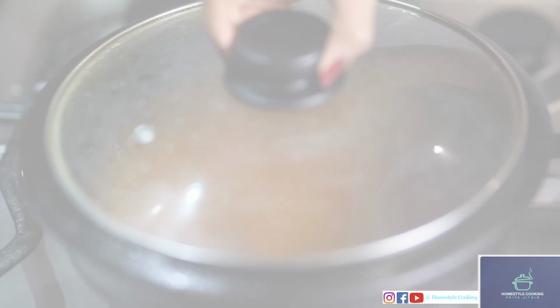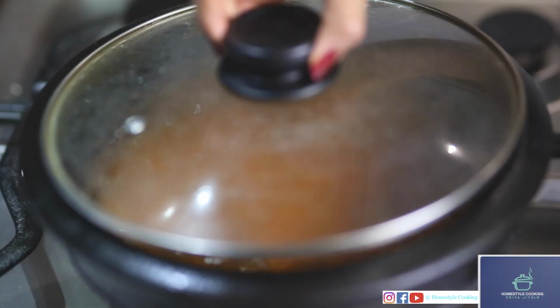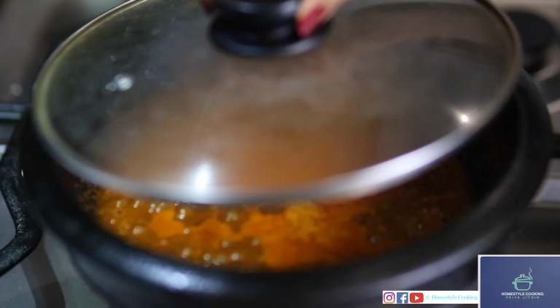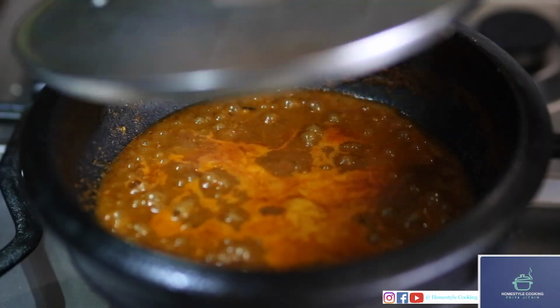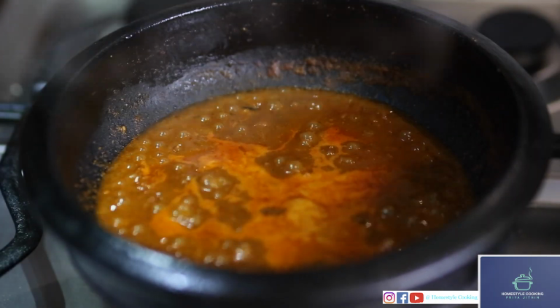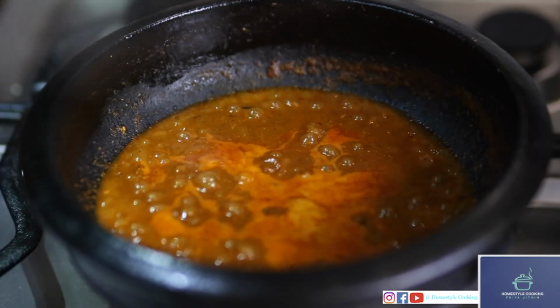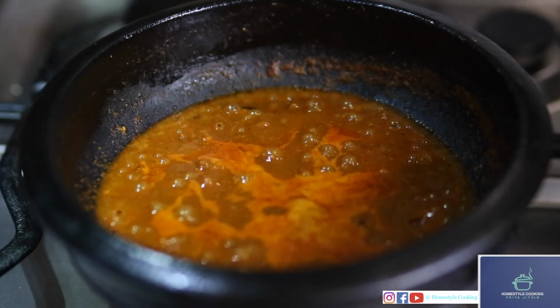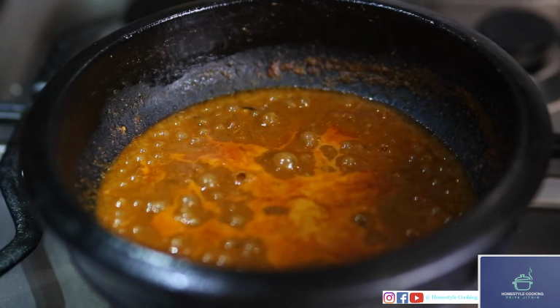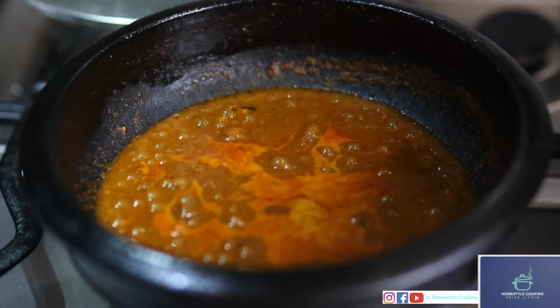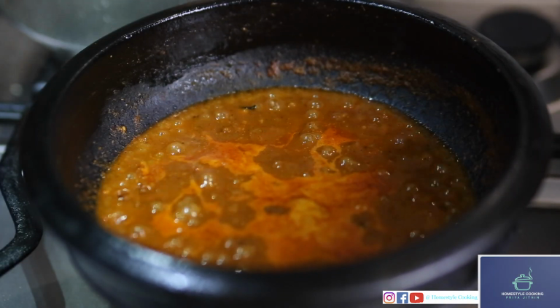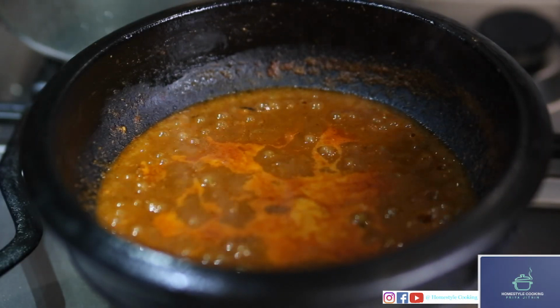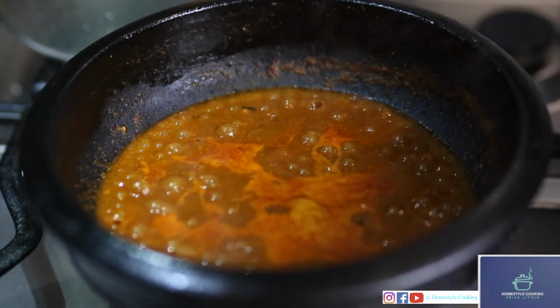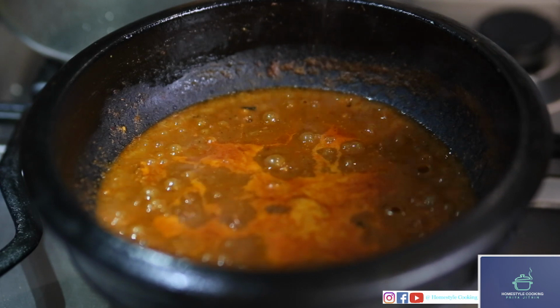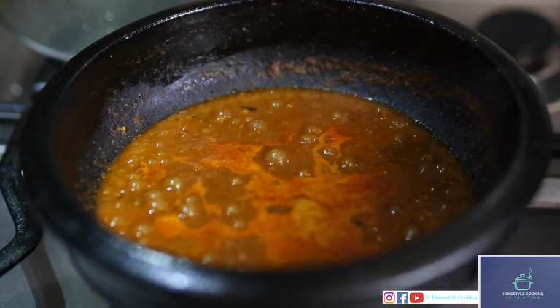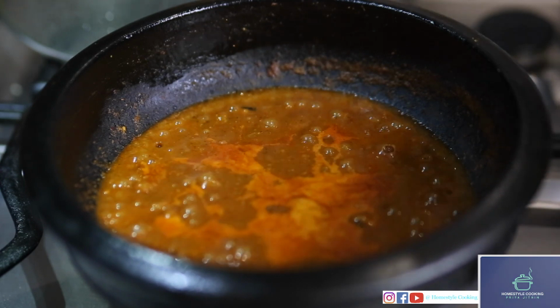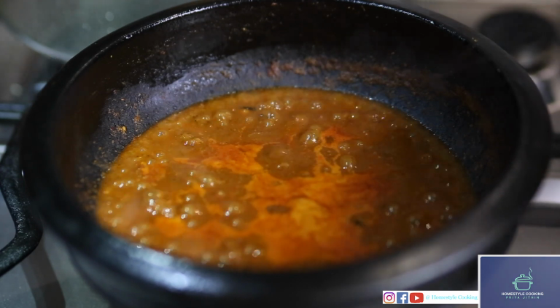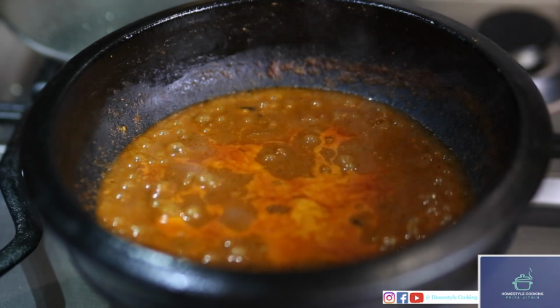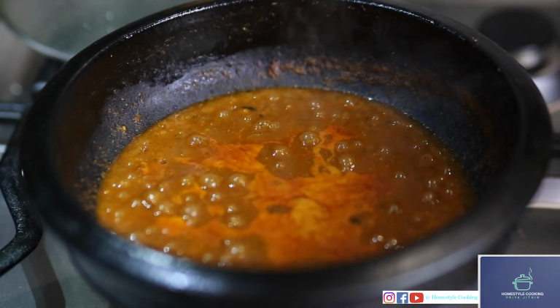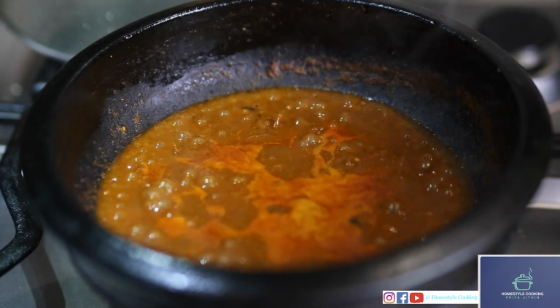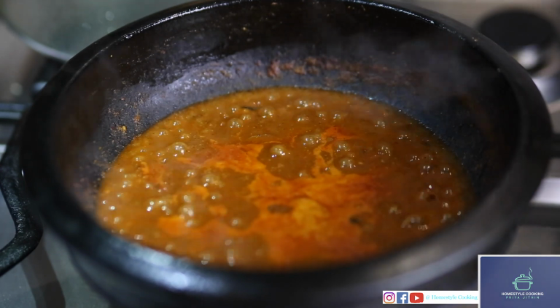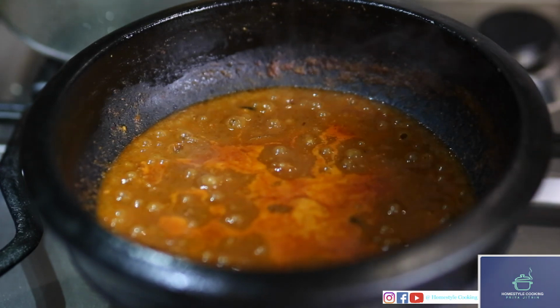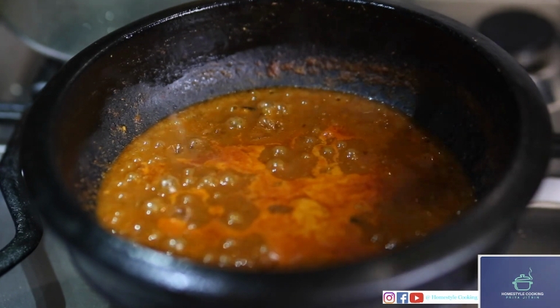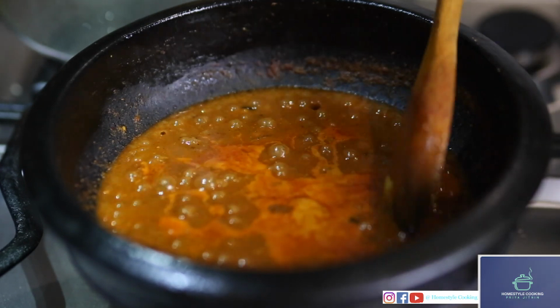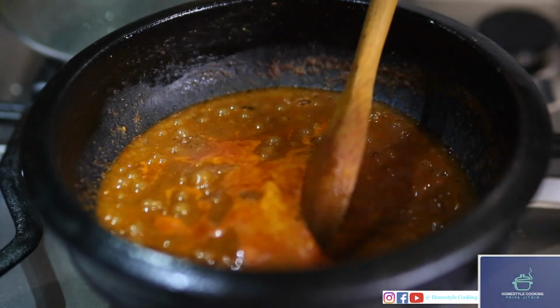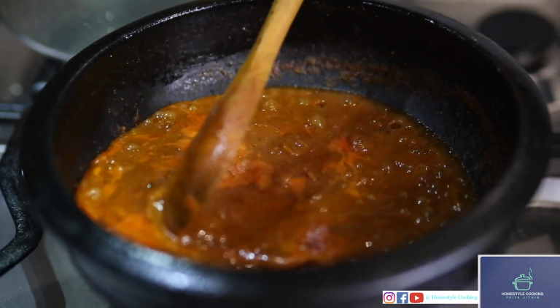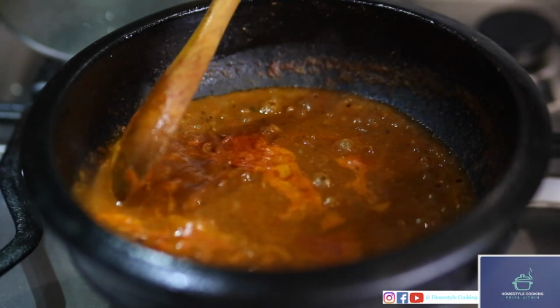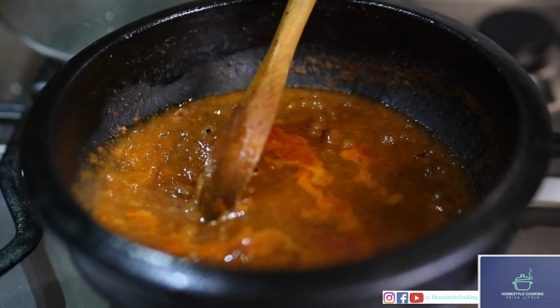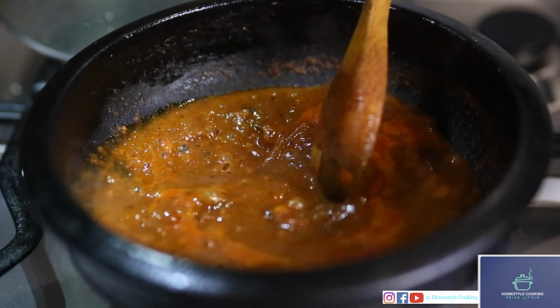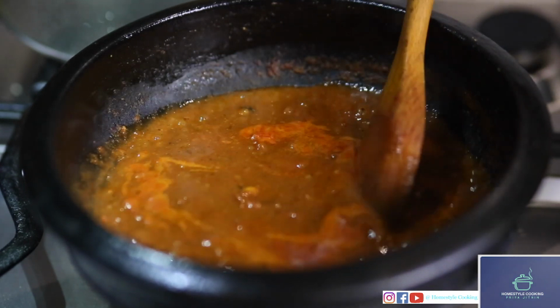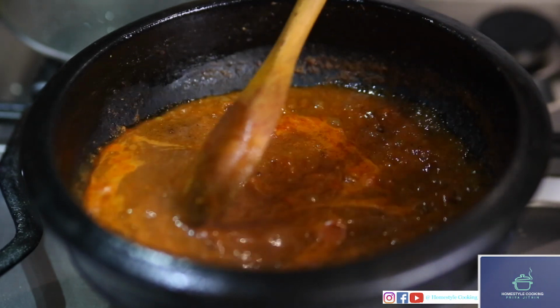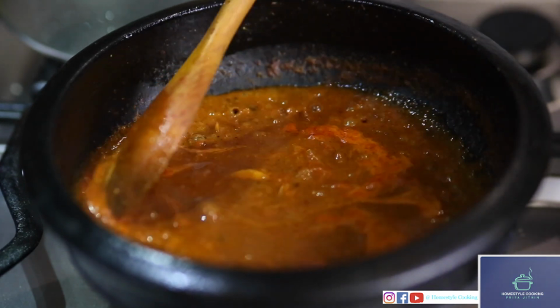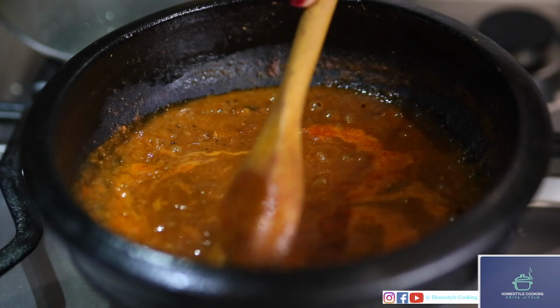I'm just going to close the lid so that the masala cooks well. After five minutes I'm taking the lid off — I can see that the masala is cooked really well.